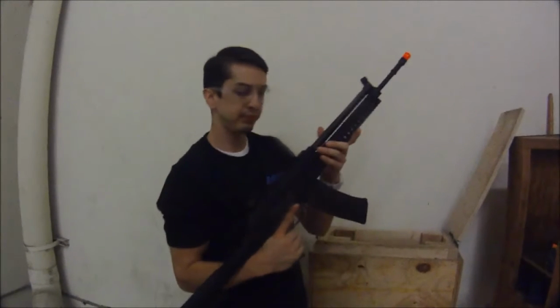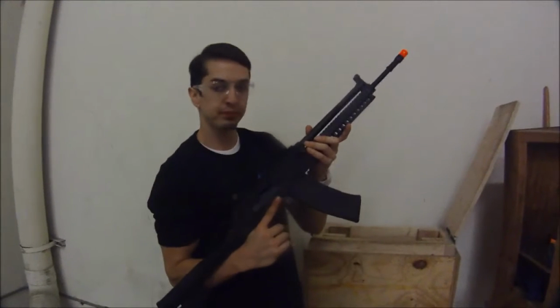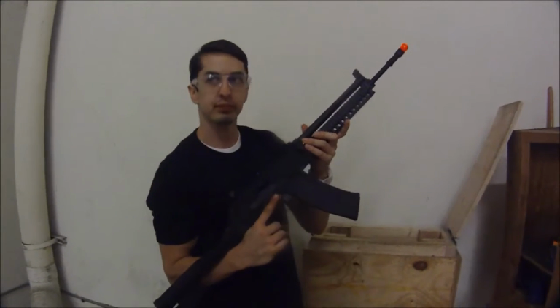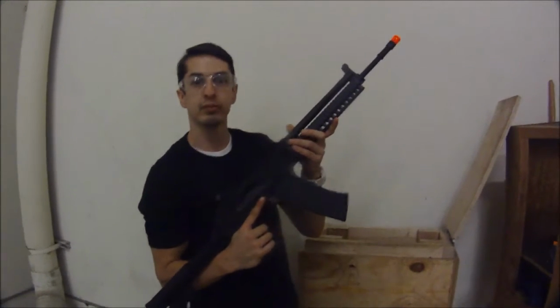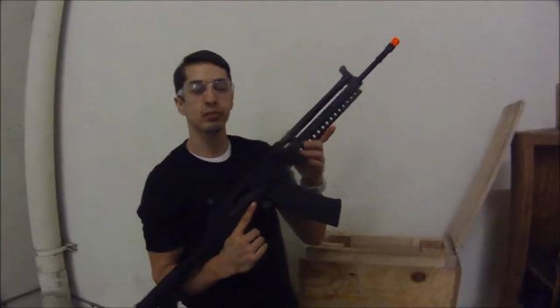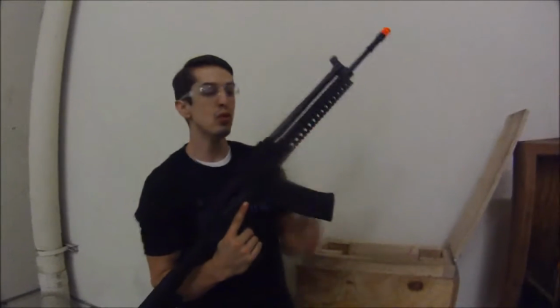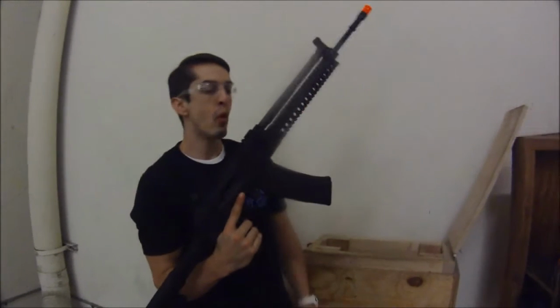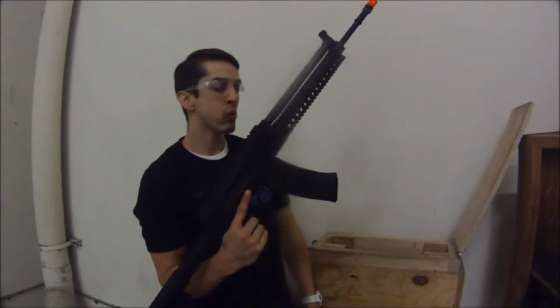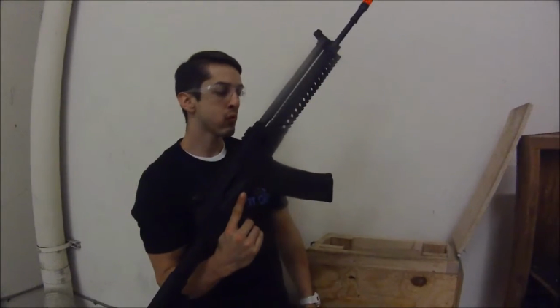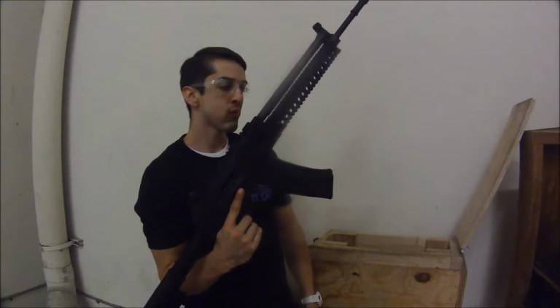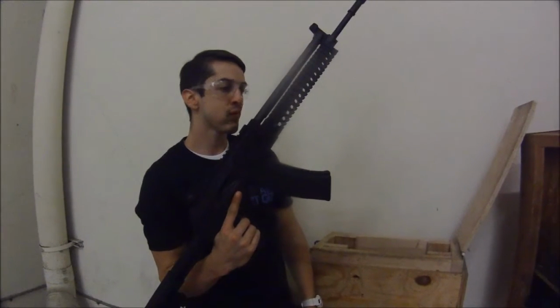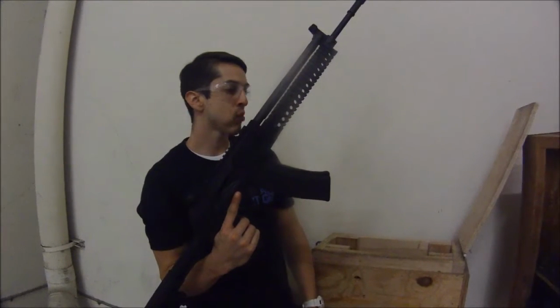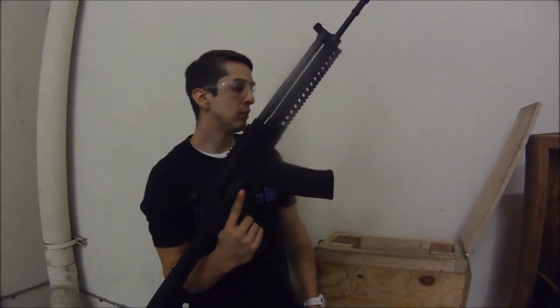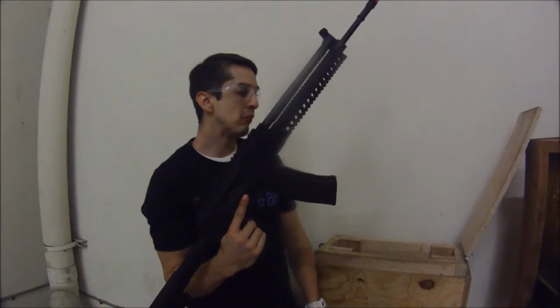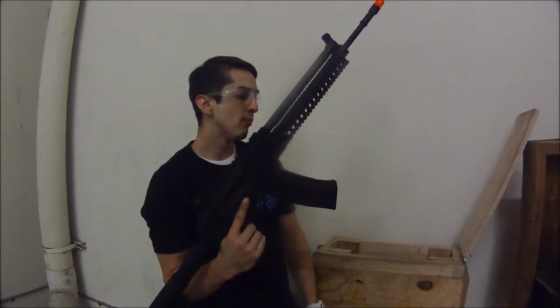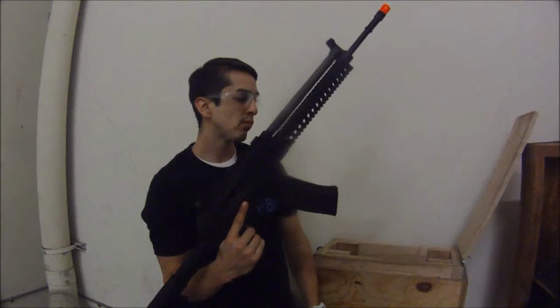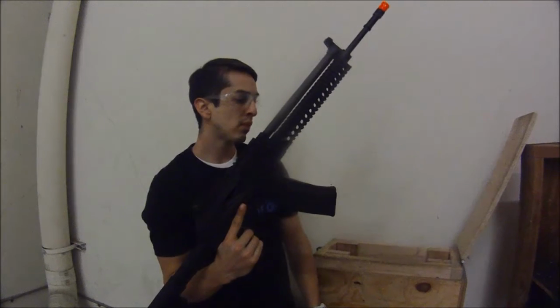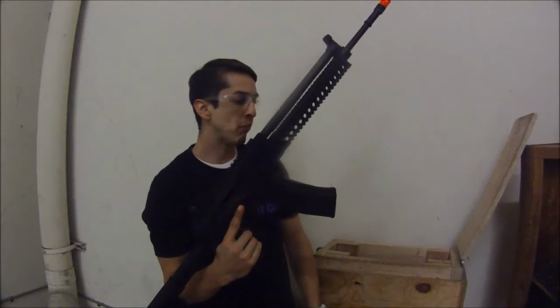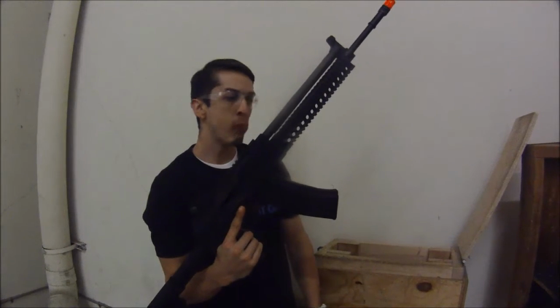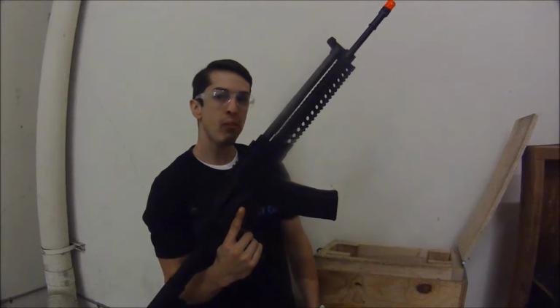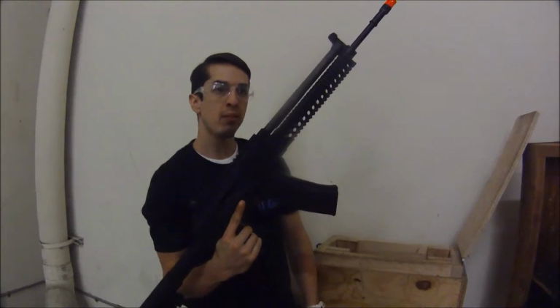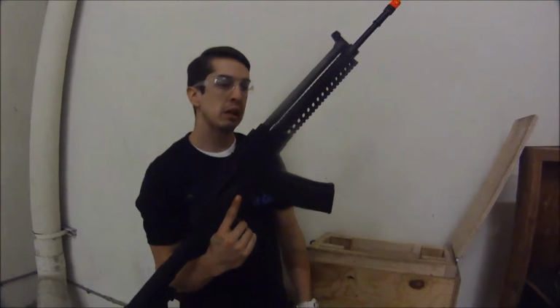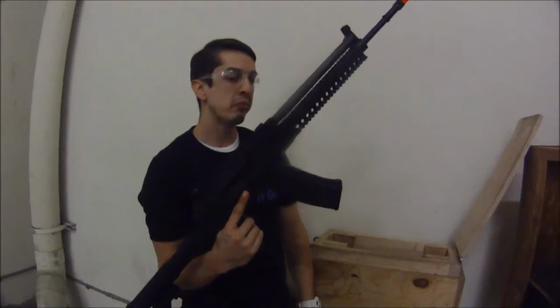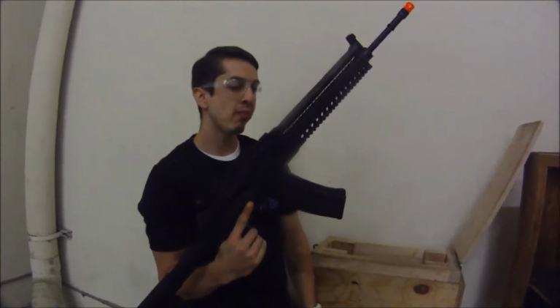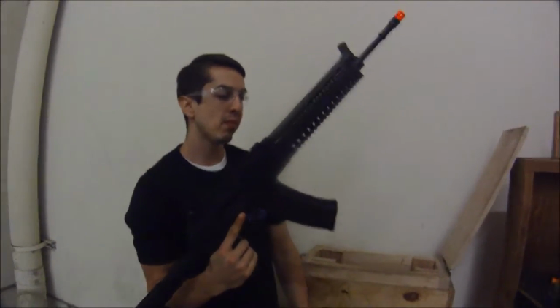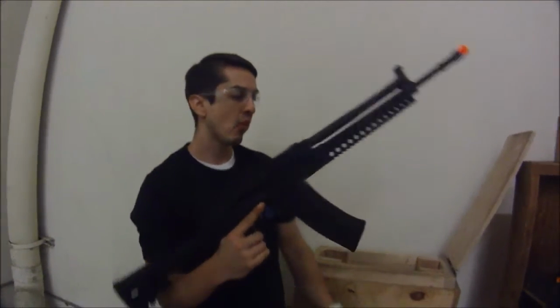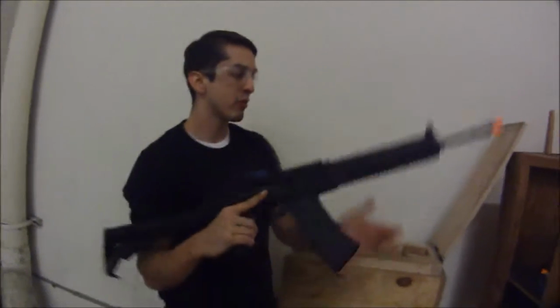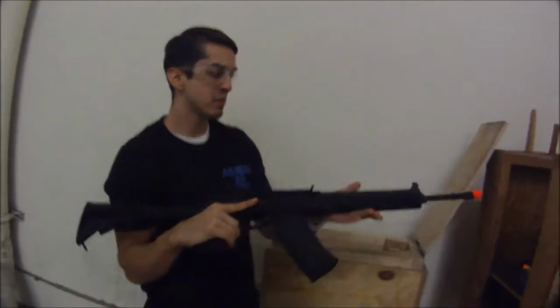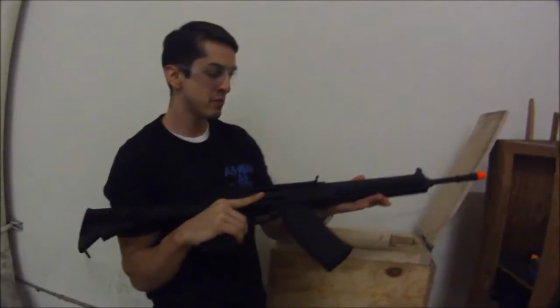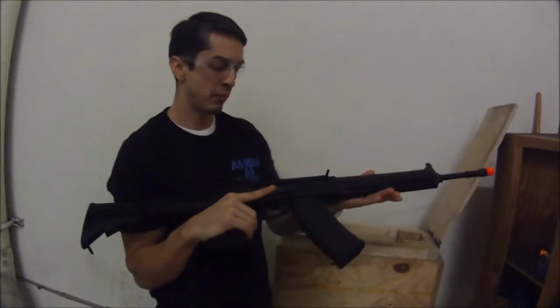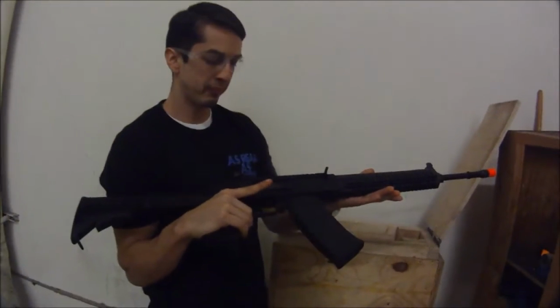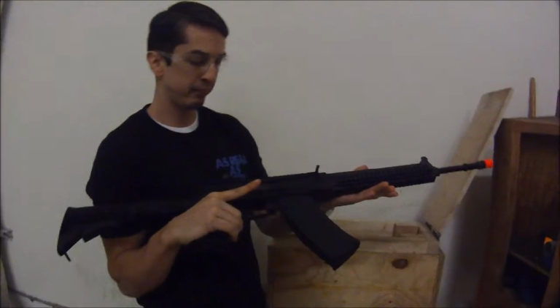We're clearing the KWA 8KG KCR gas blowback — brand new out of the box.